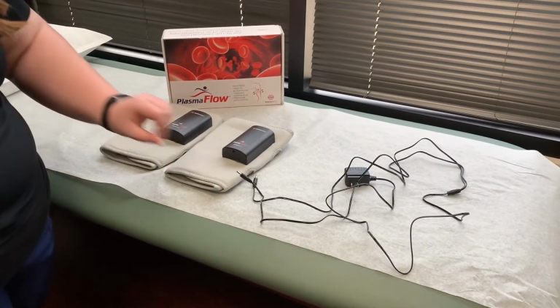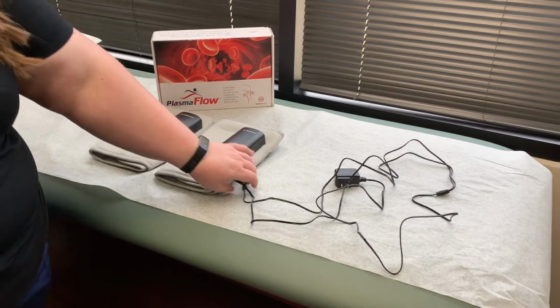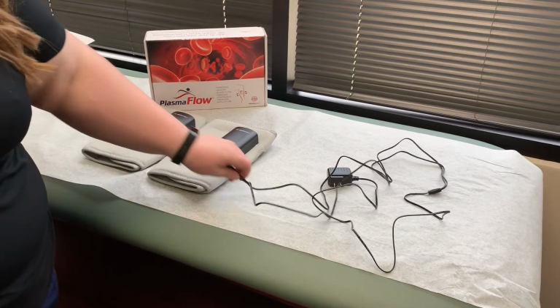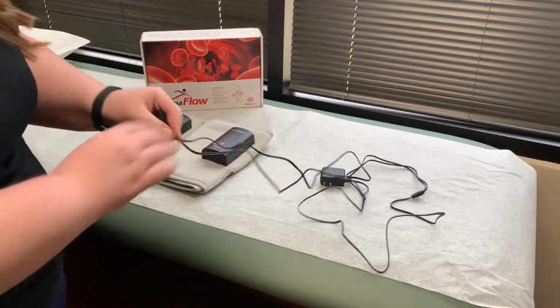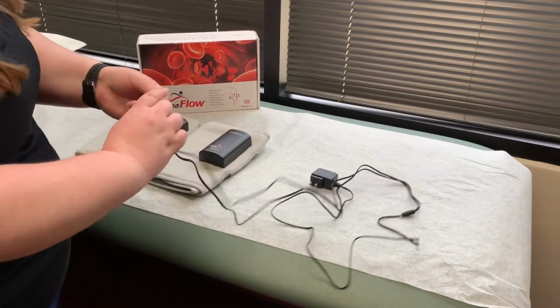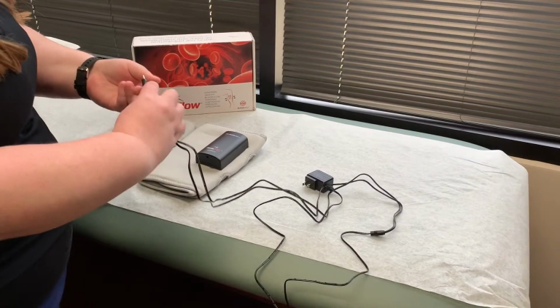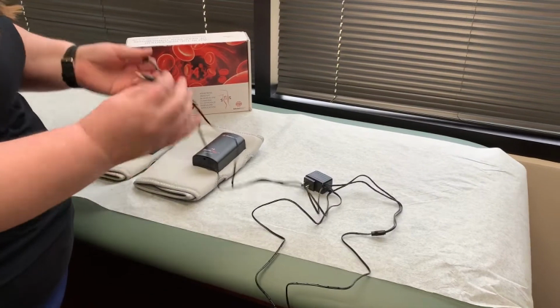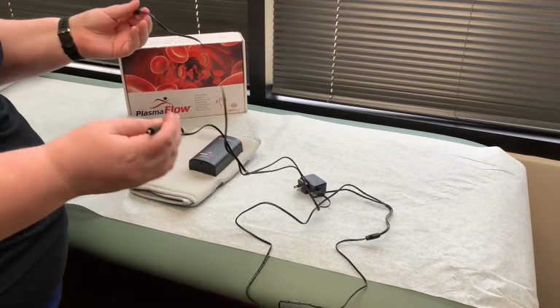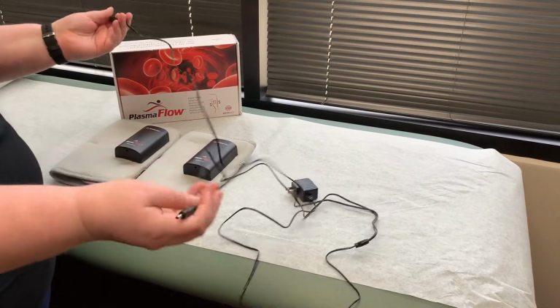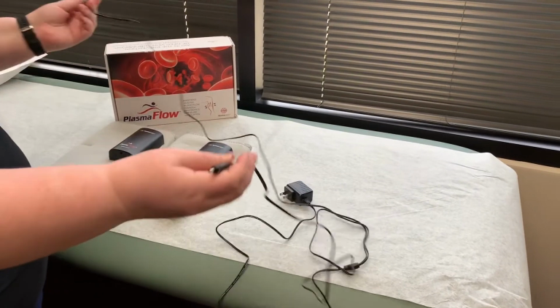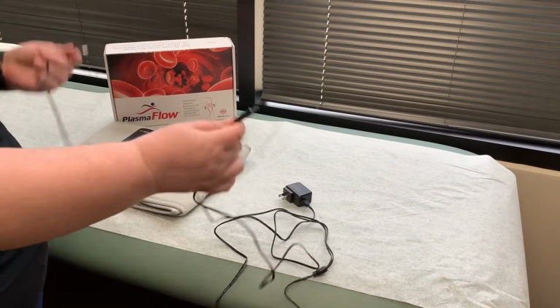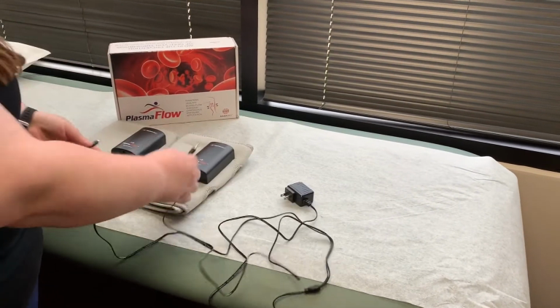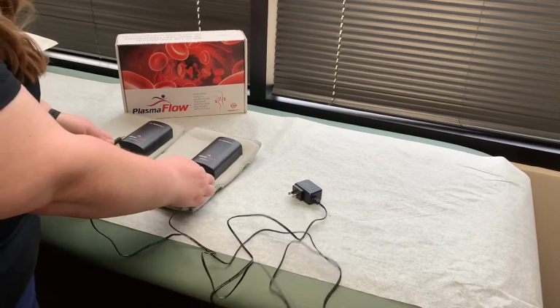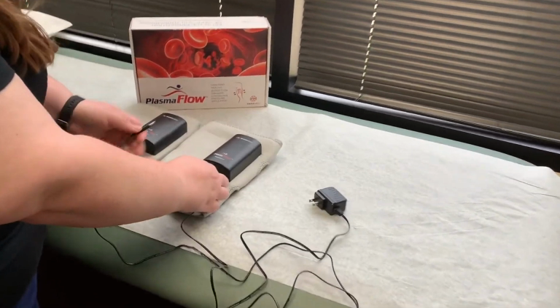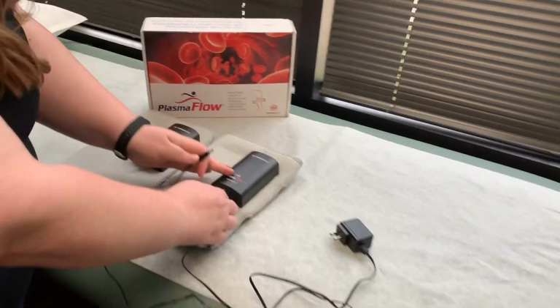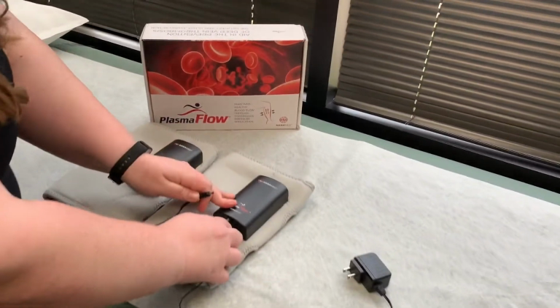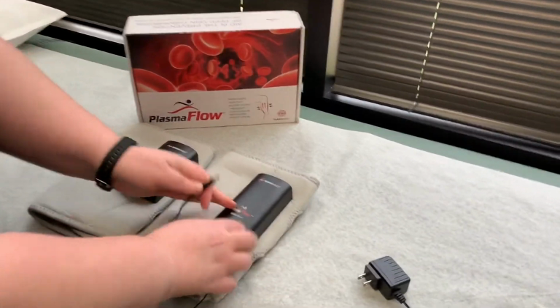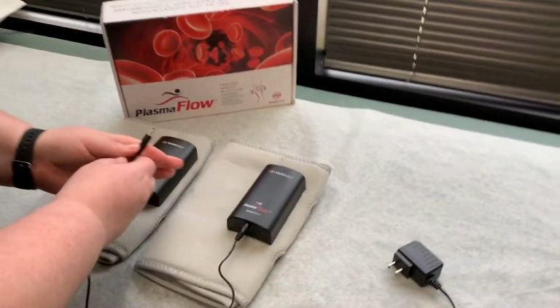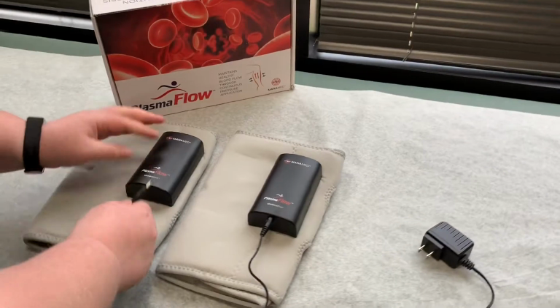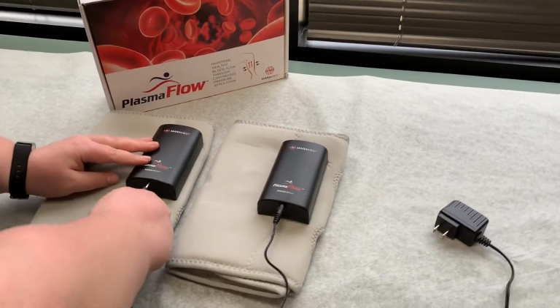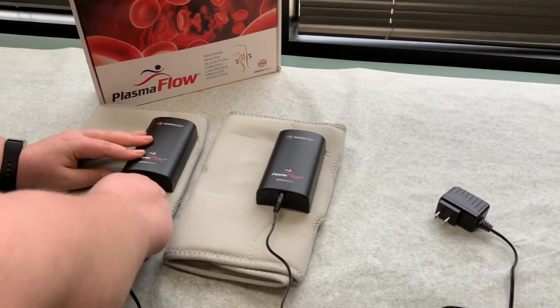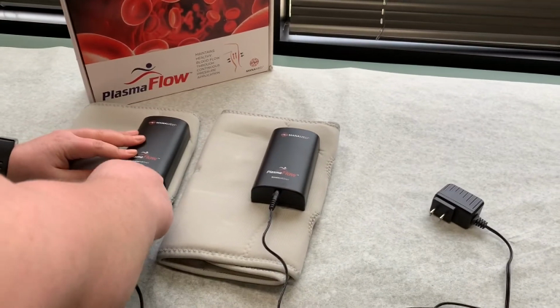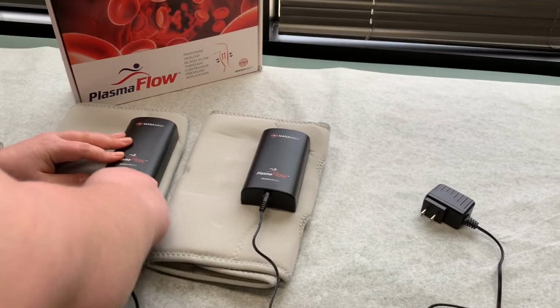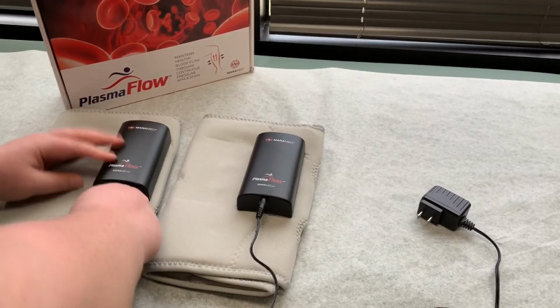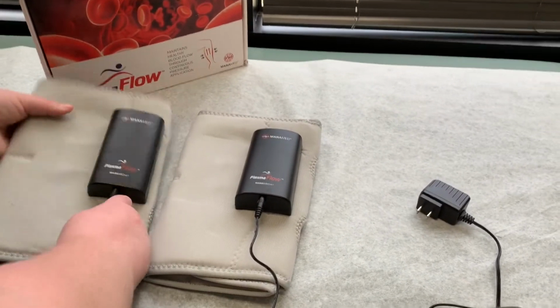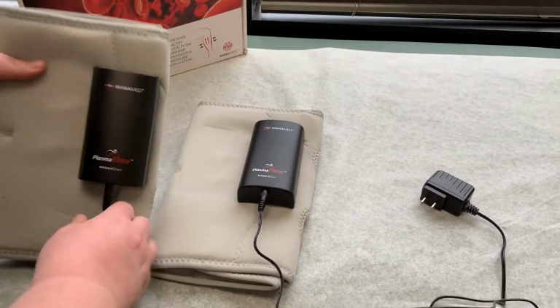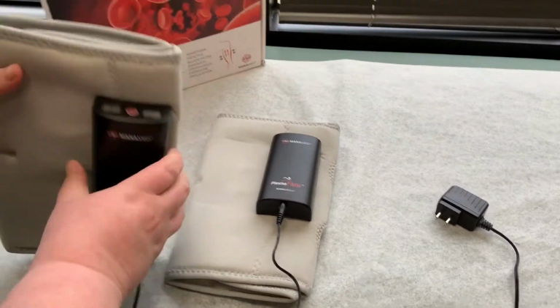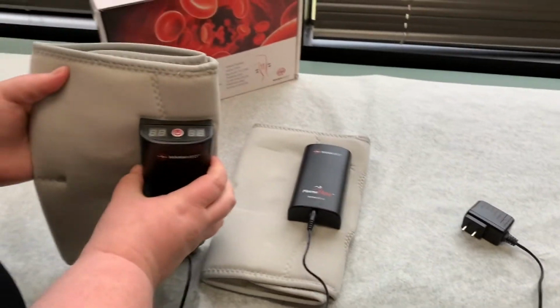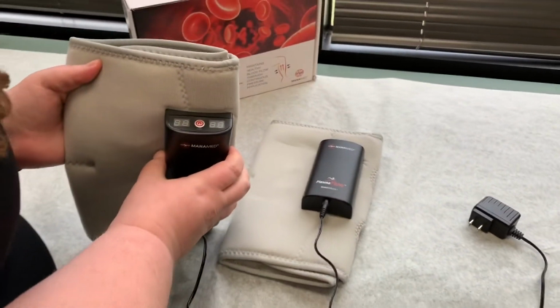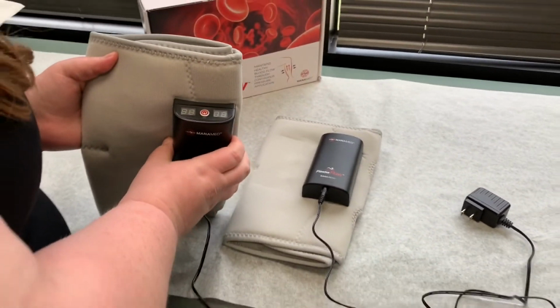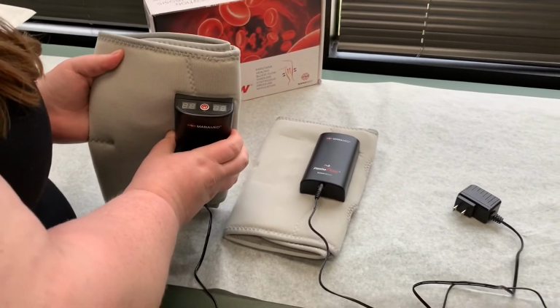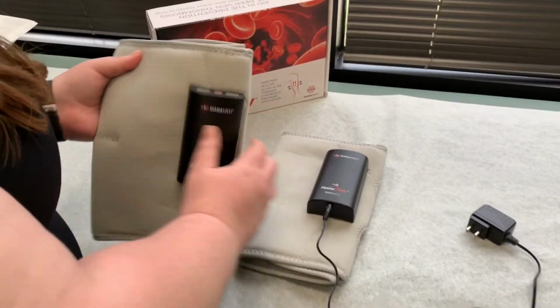Once you open it up, you're gonna want to charge this for at least three hours. These just go right into the ports here, and then you turn them on here with the power buttons.